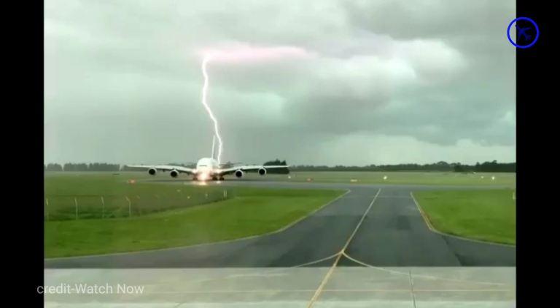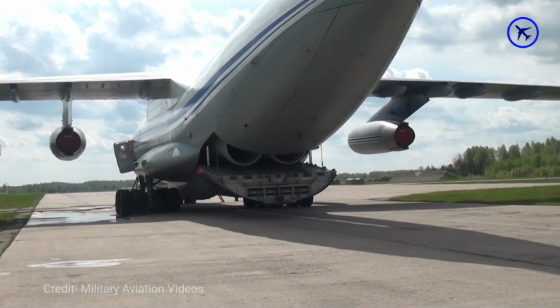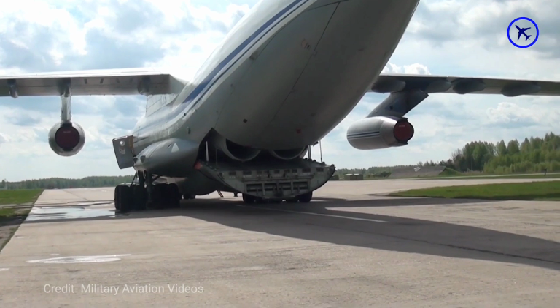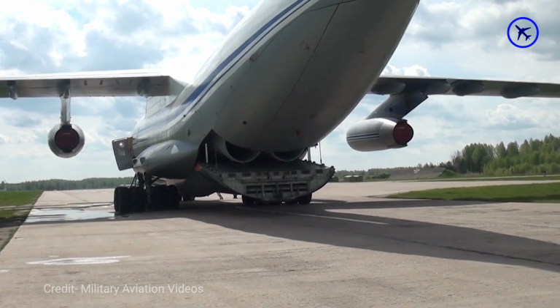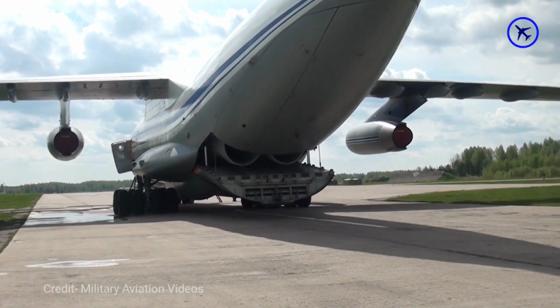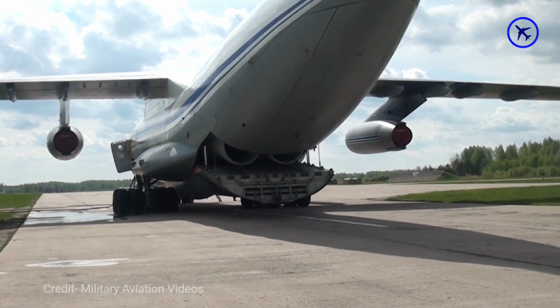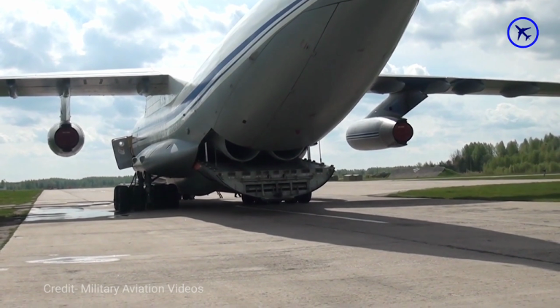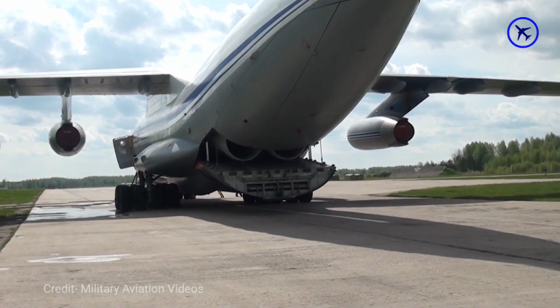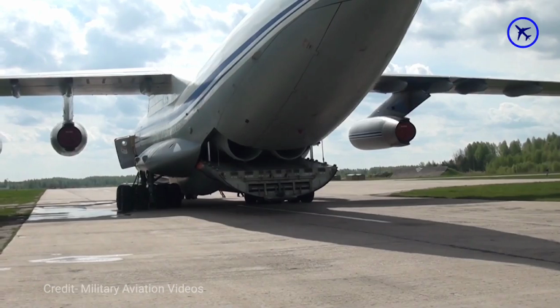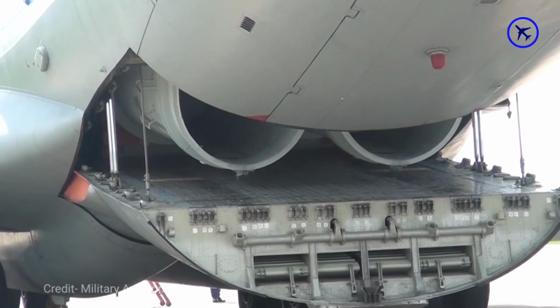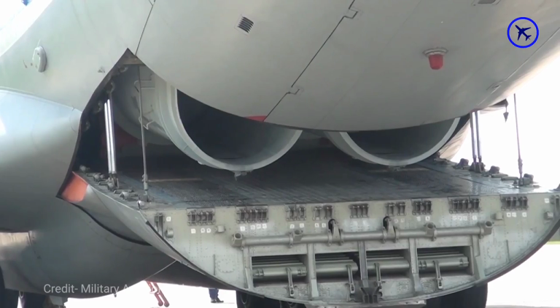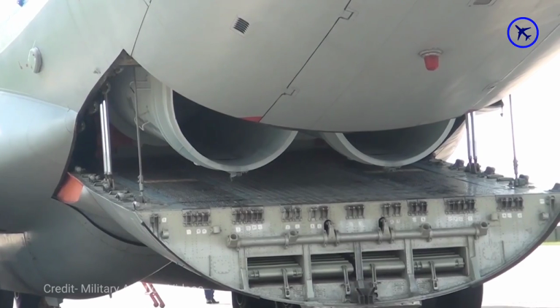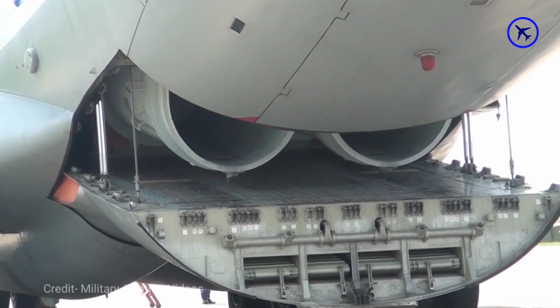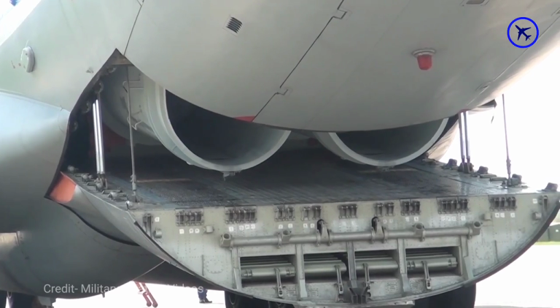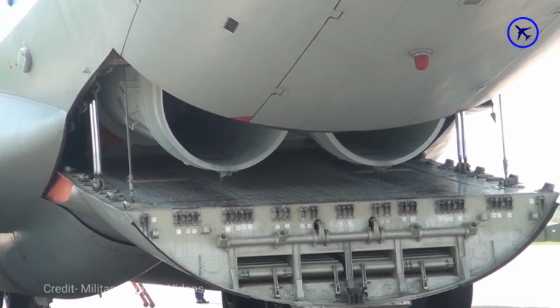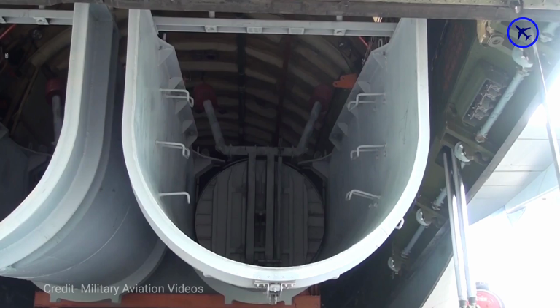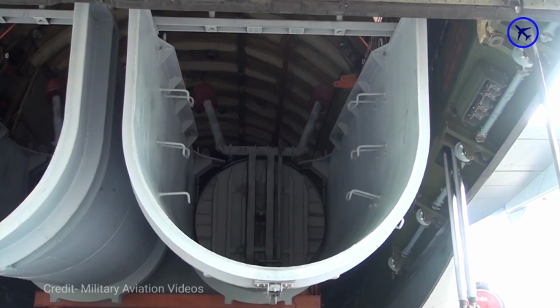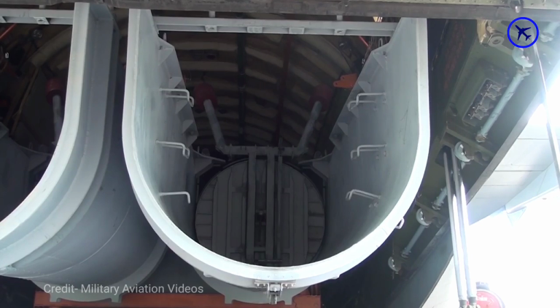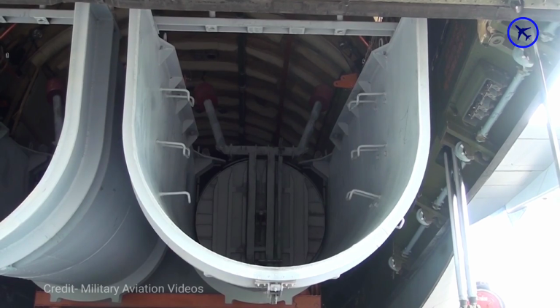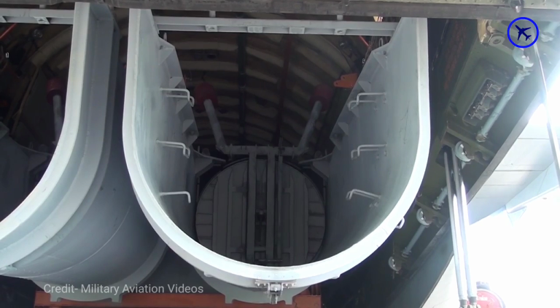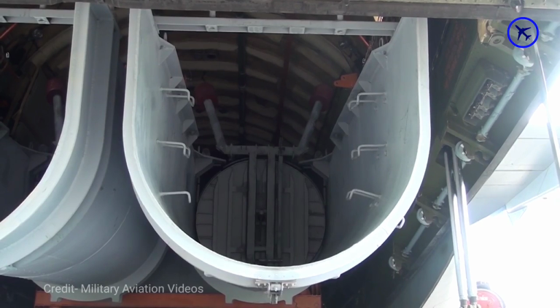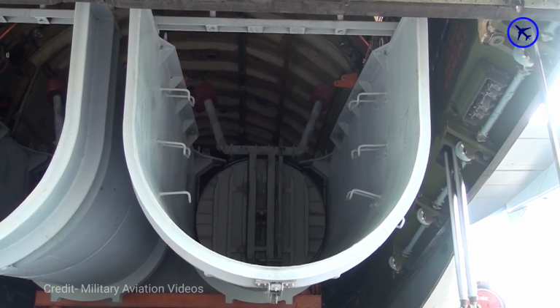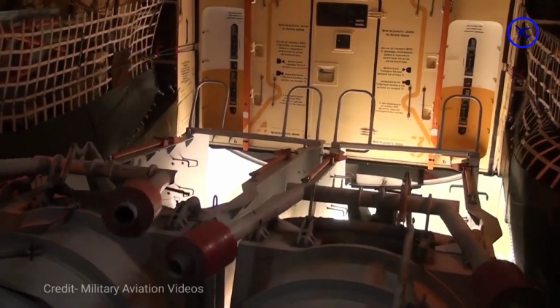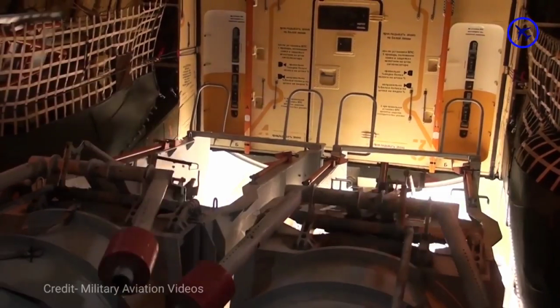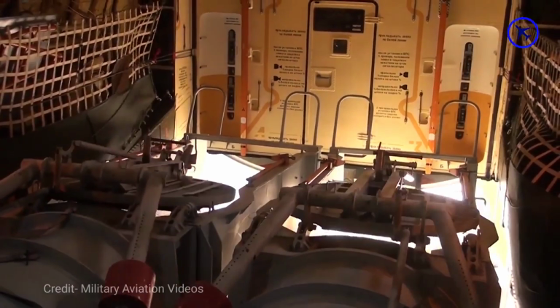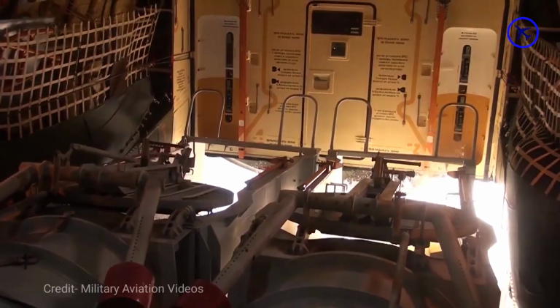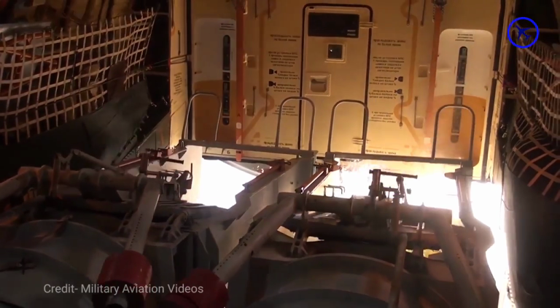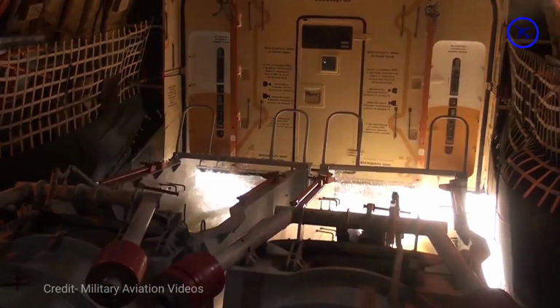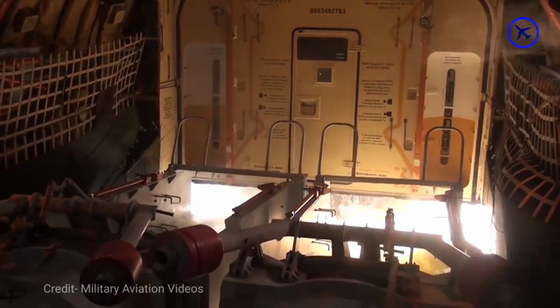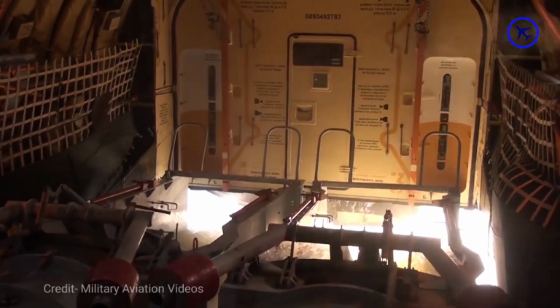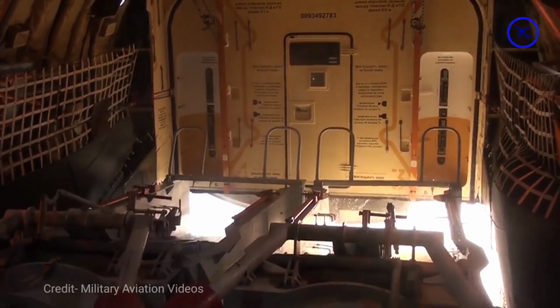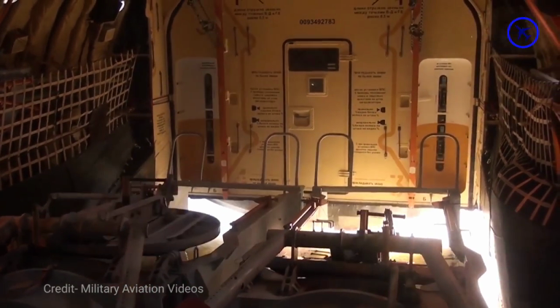This Russian IL-76 cargo plane is loaded with a VAP-2 discharge system, which can hold up to 42 tons of water, and it drops water from high altitude during firefighting training.